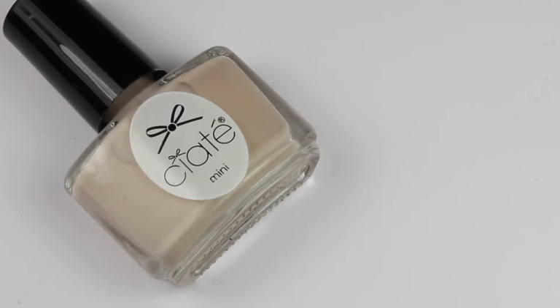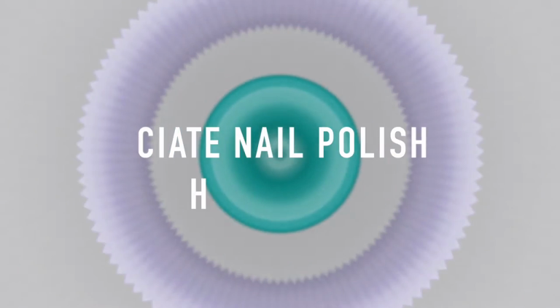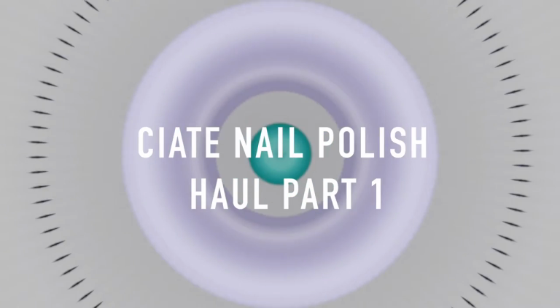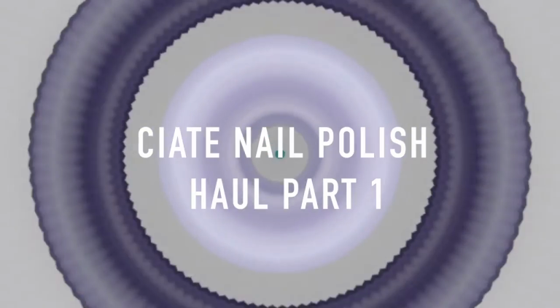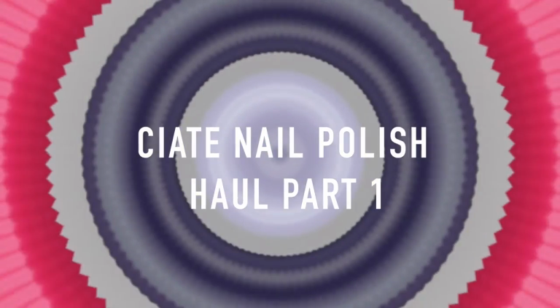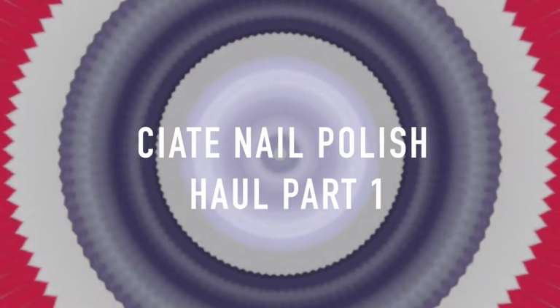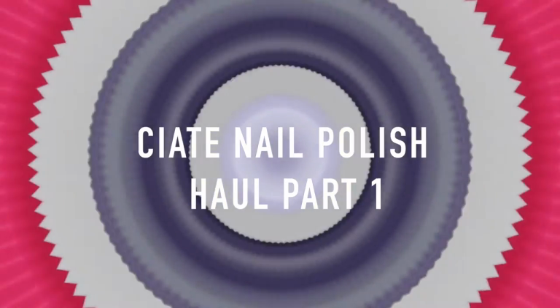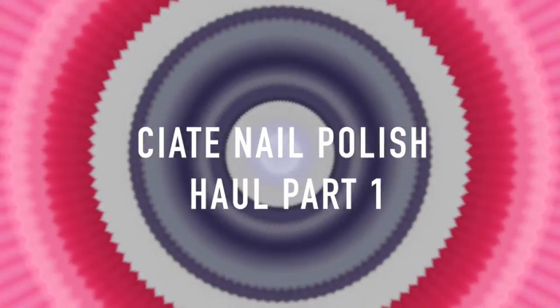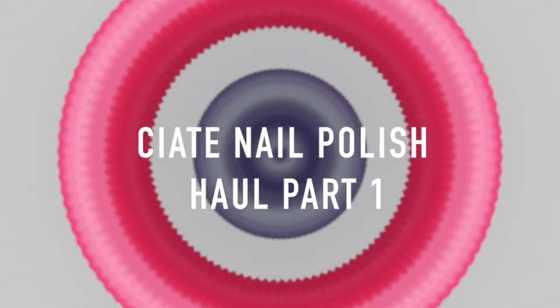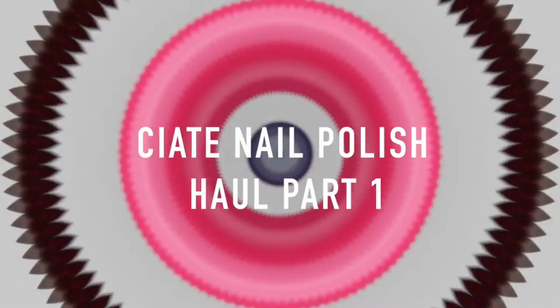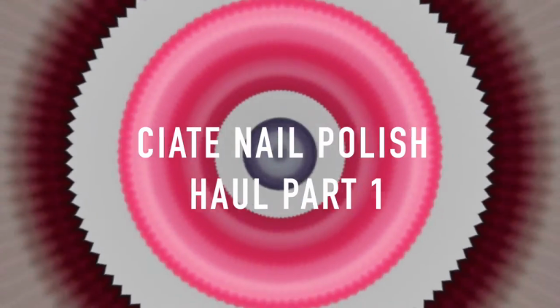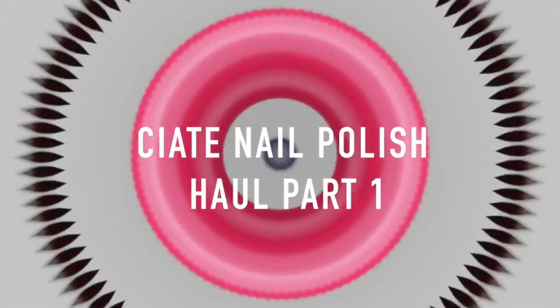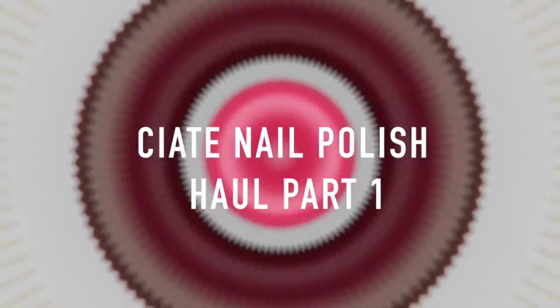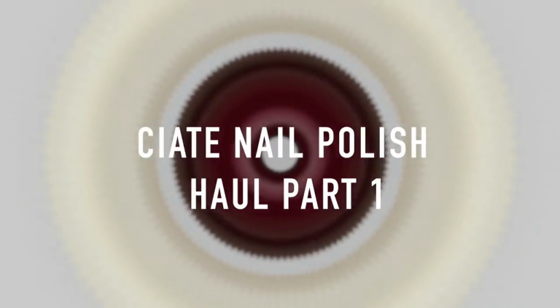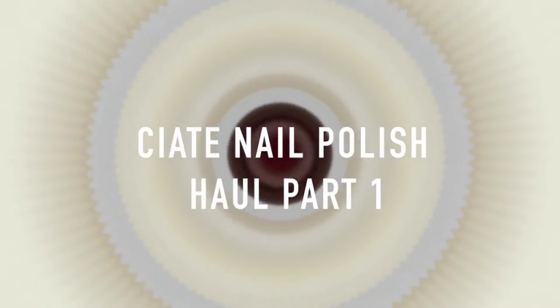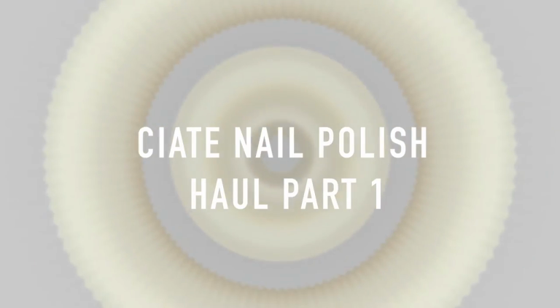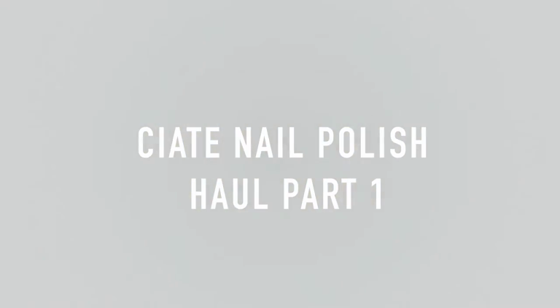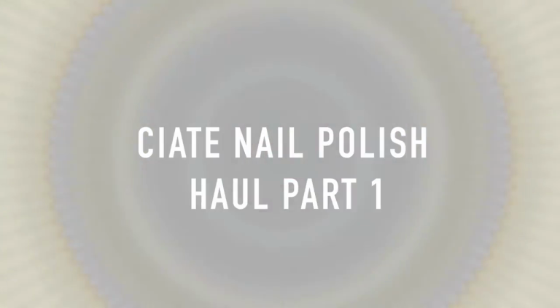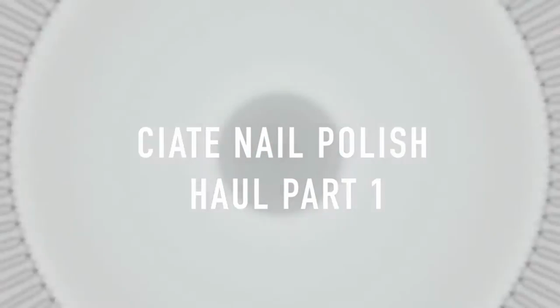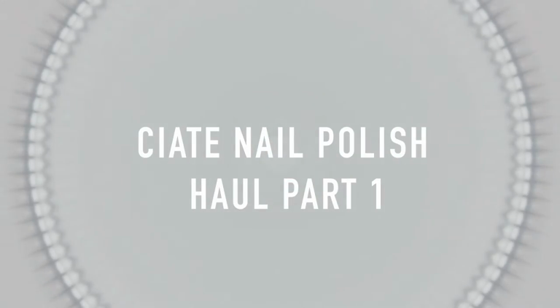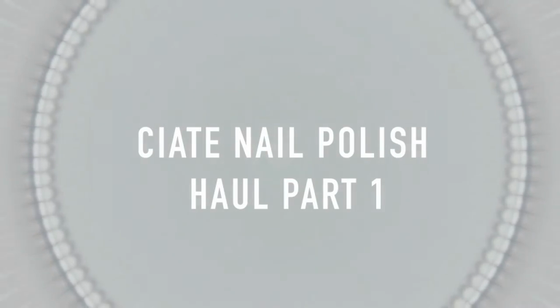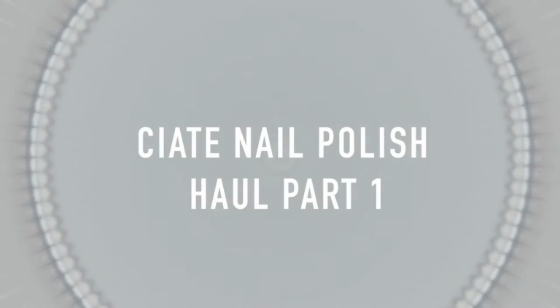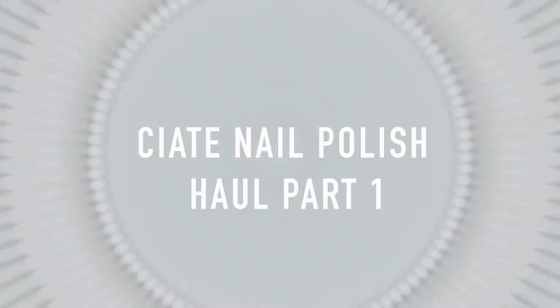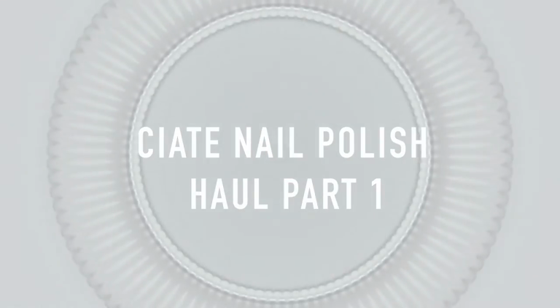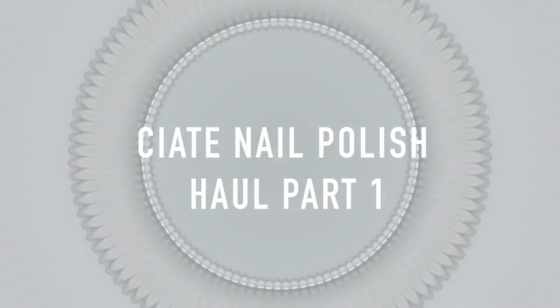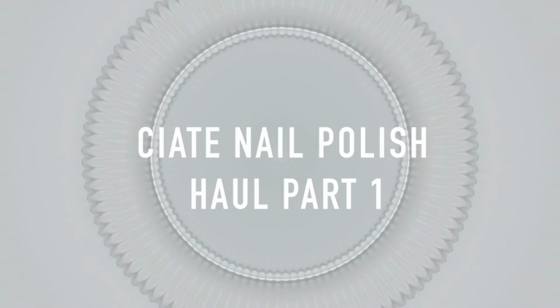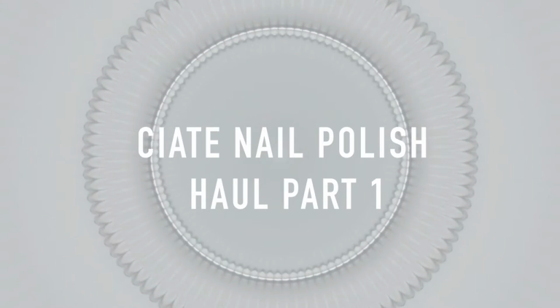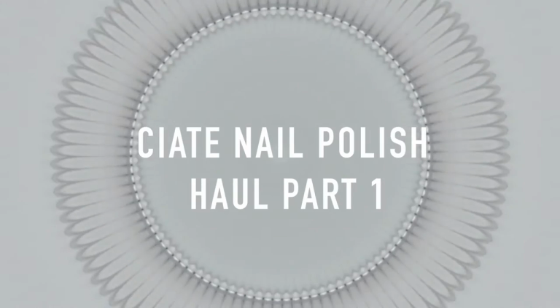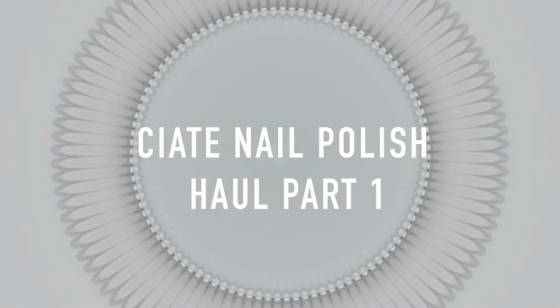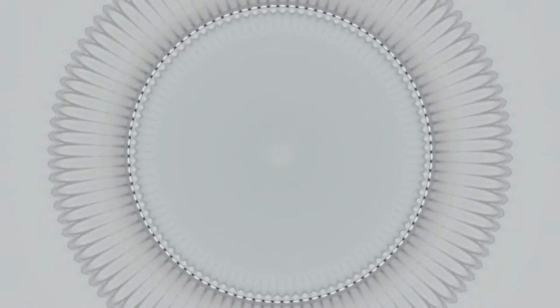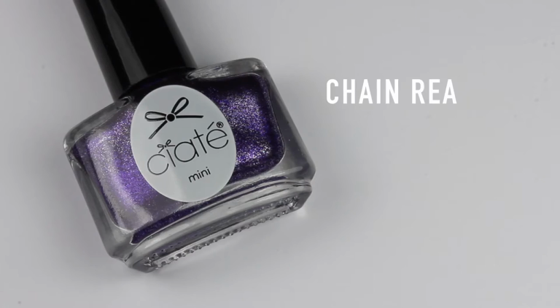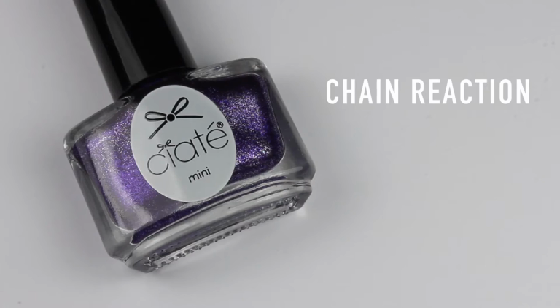Hi everyone, today I'm going to be doing a Ciate nail polish haul and this is going to be part one, with part two coming up soon. If you want to see what I bought from Ciate from their Christmas collection and their Manny Month advent calendar, then carry on watching.